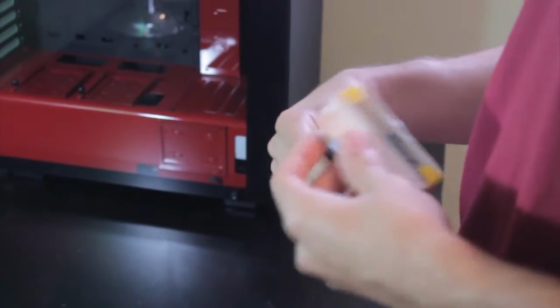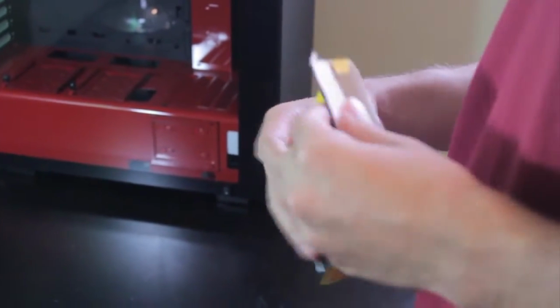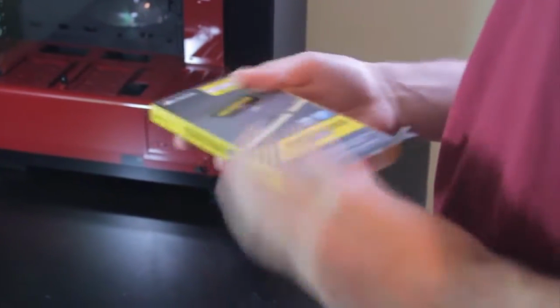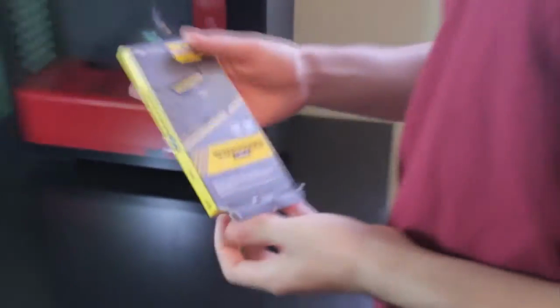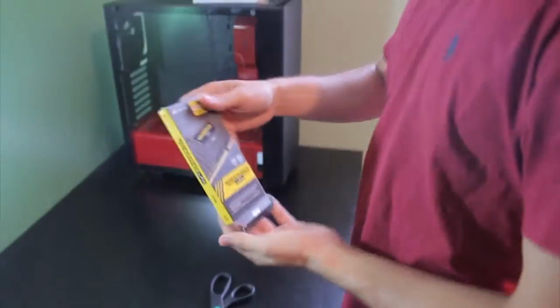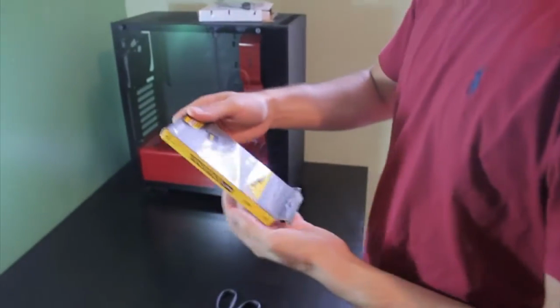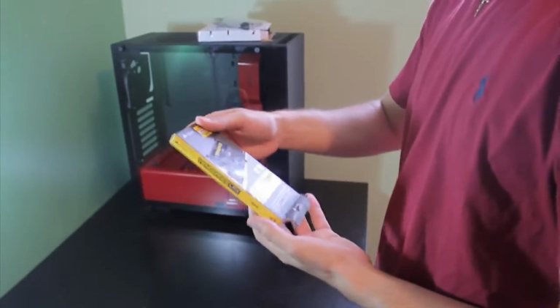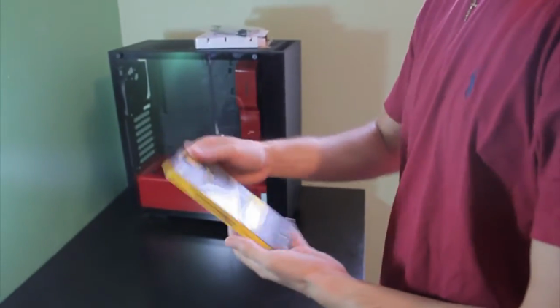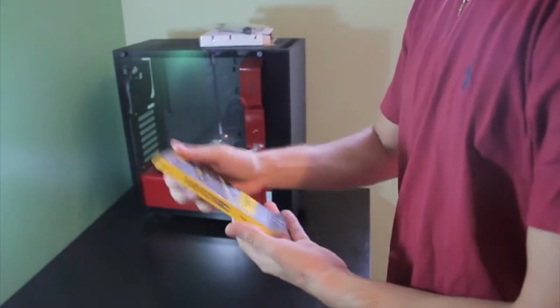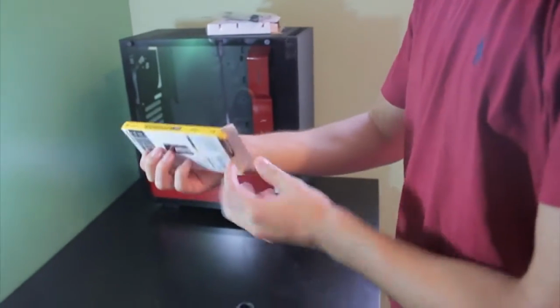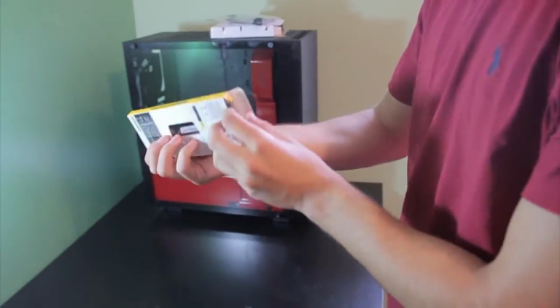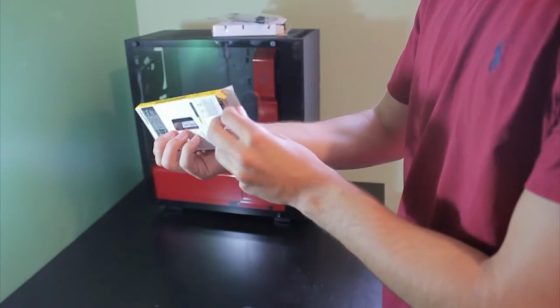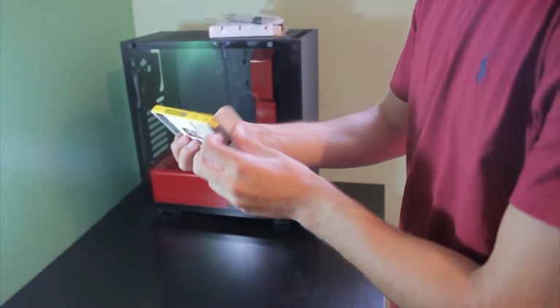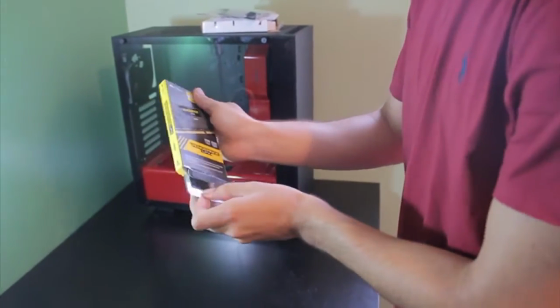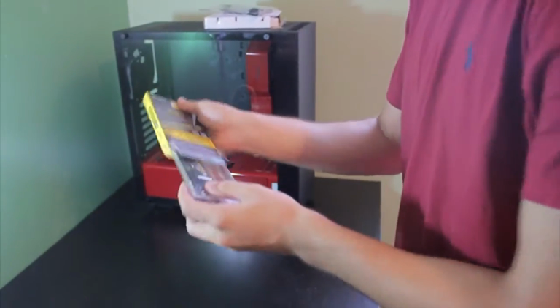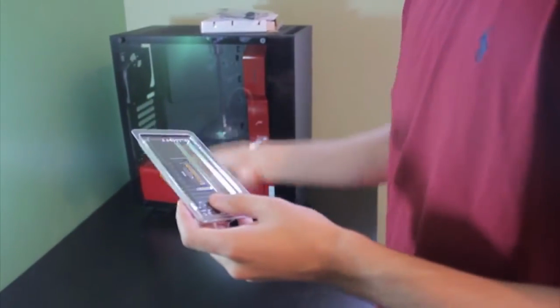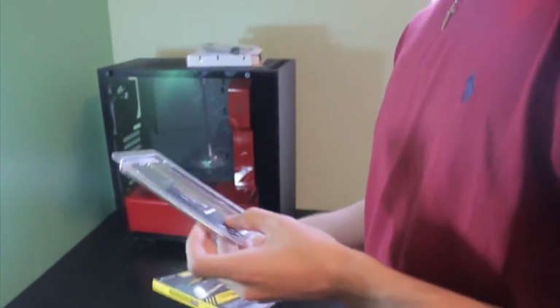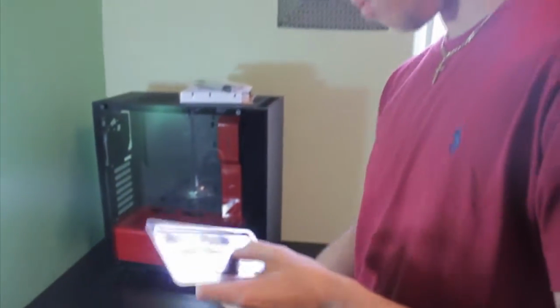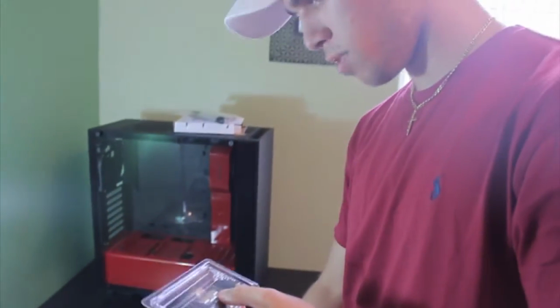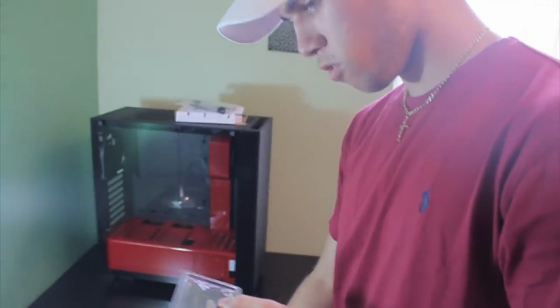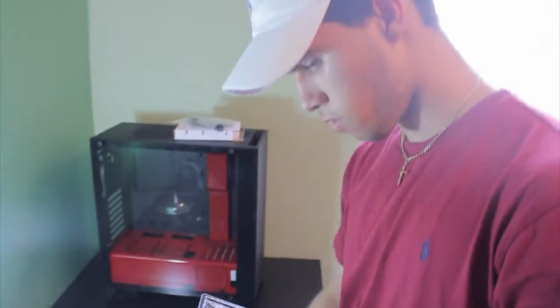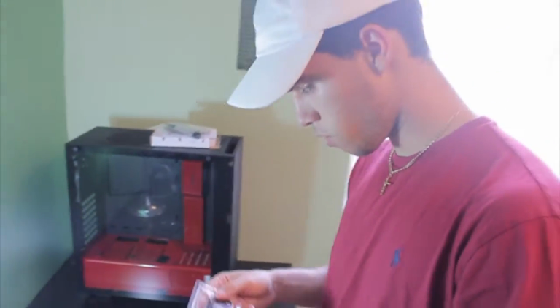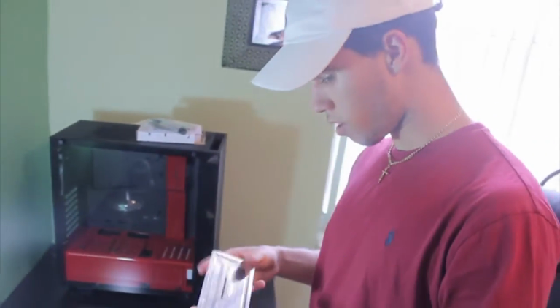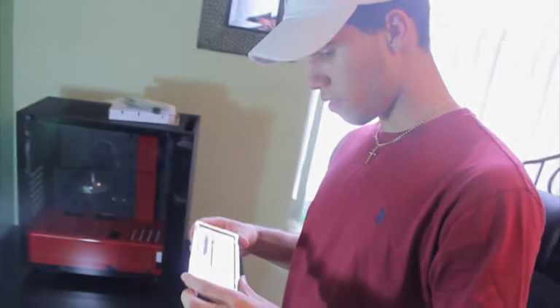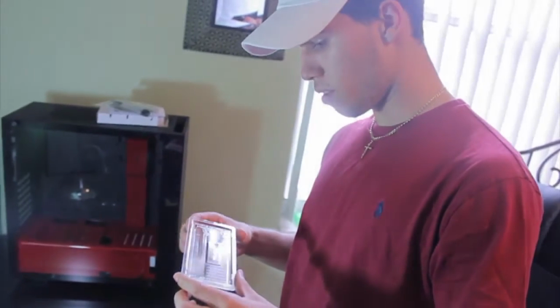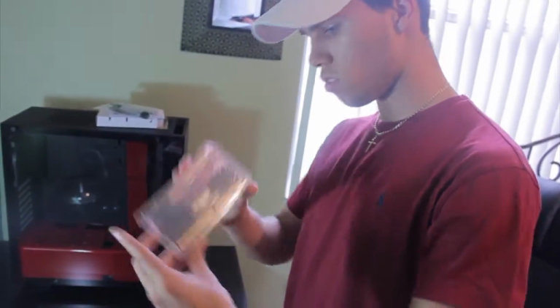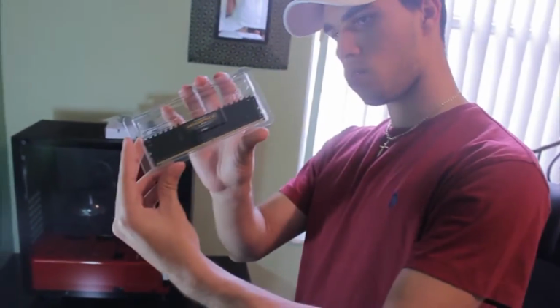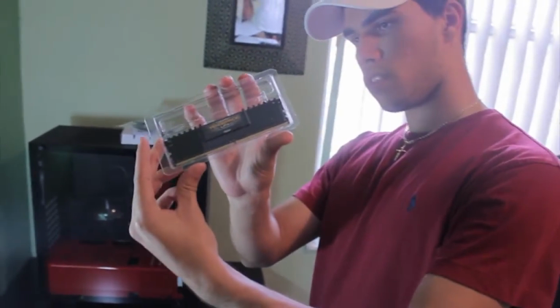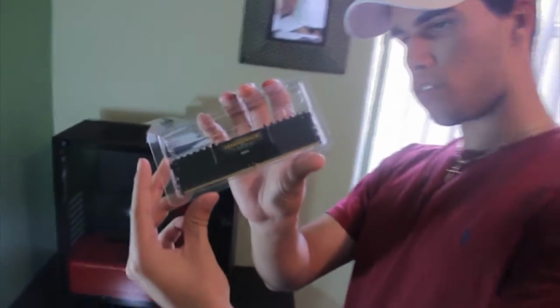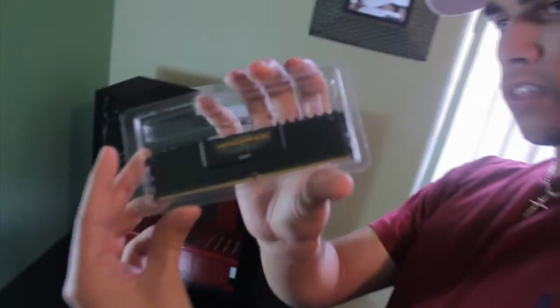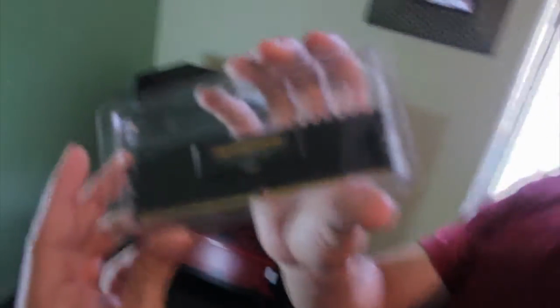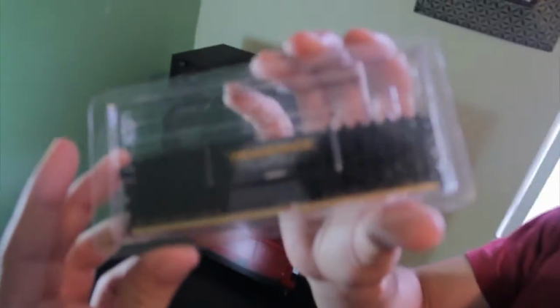Alright so this is Corsair Vengeance RAM. I got eight gigs because I didn't want to spend too much - this was about fifty-something dollars. That's what it looks like - it's pretty nice.